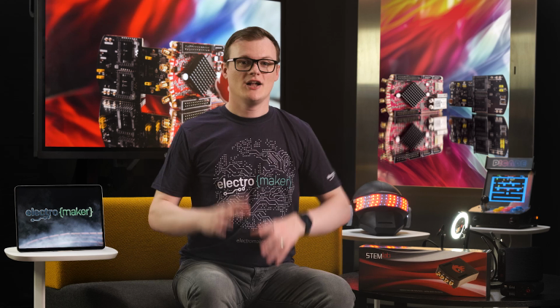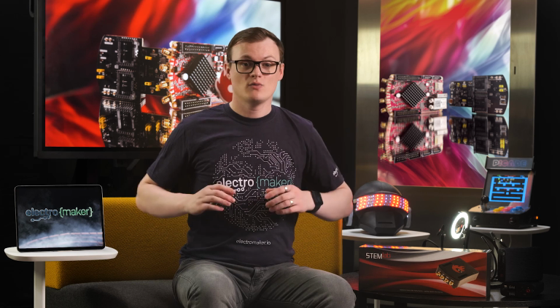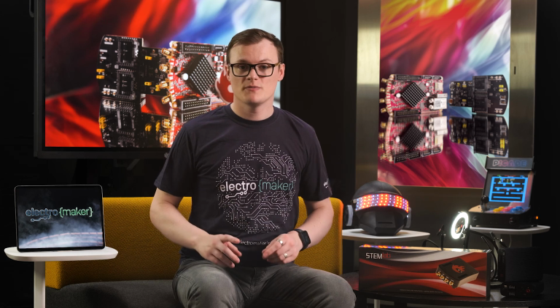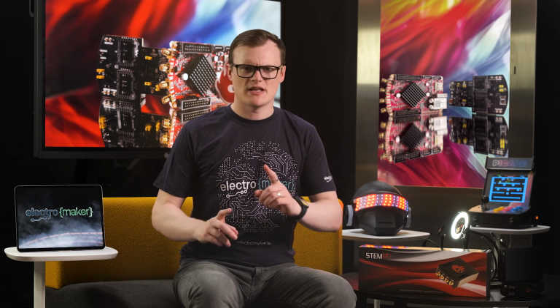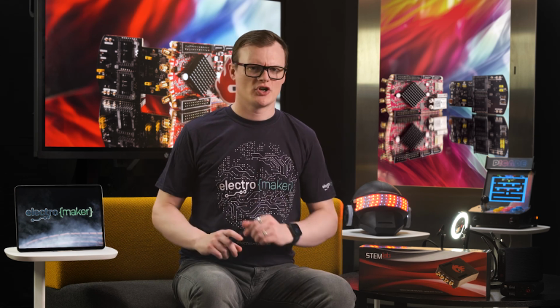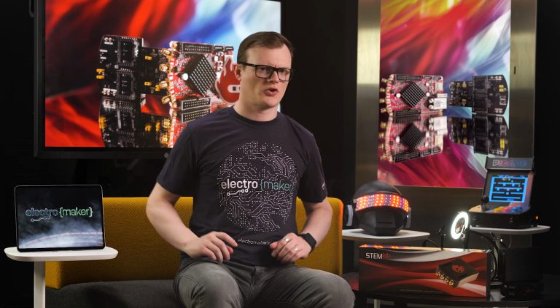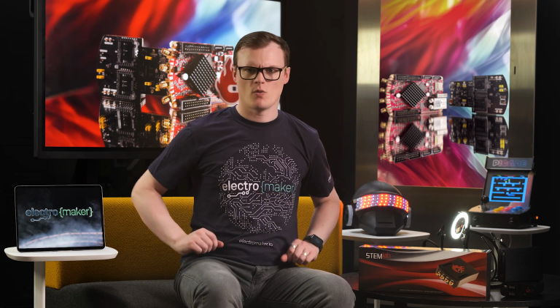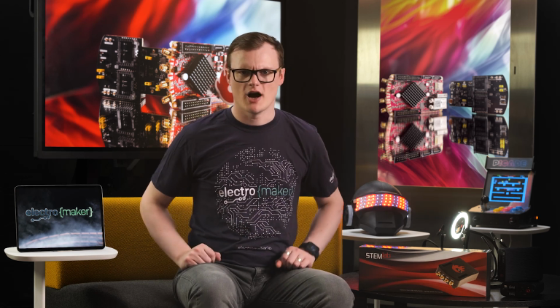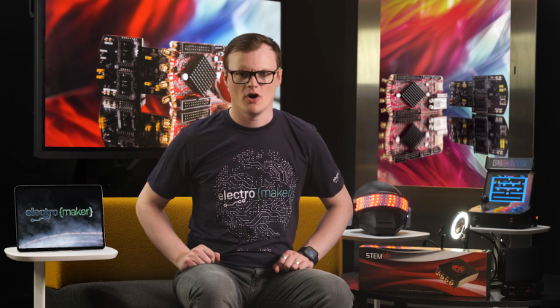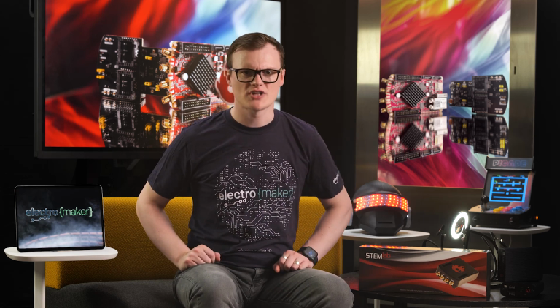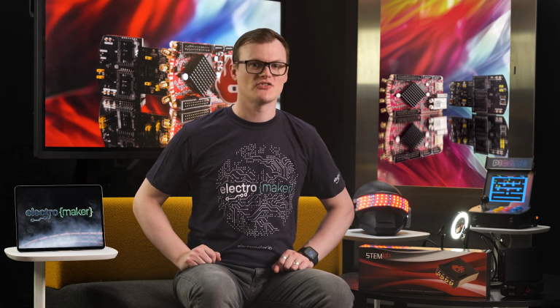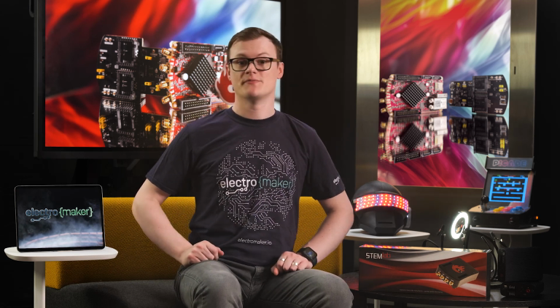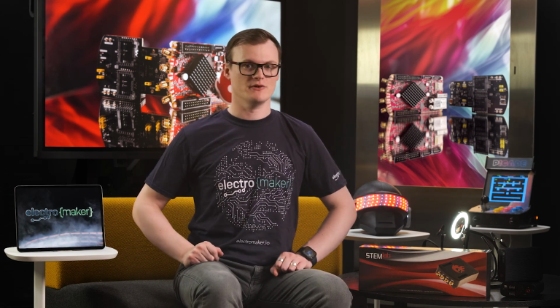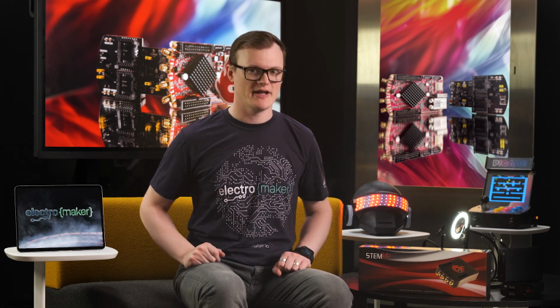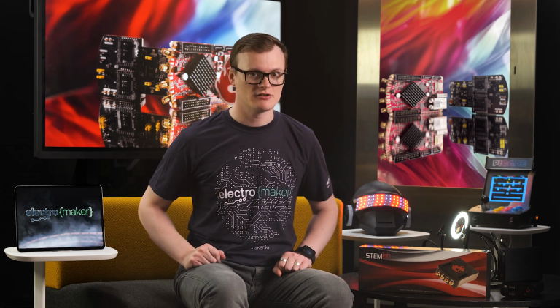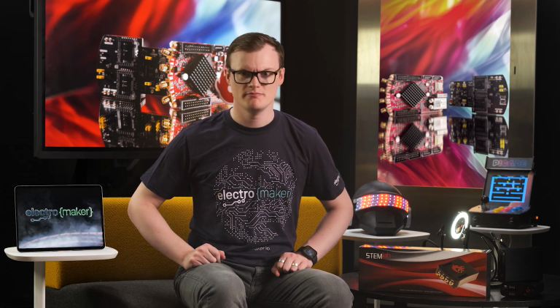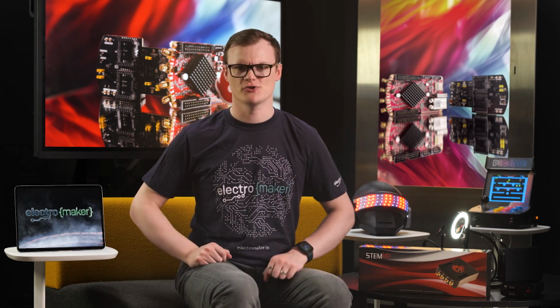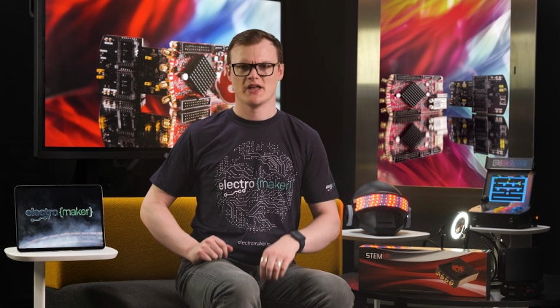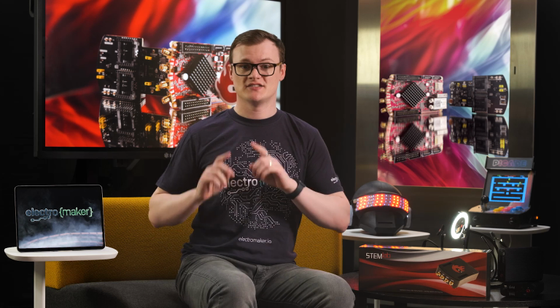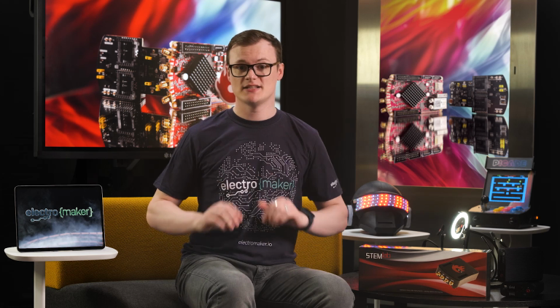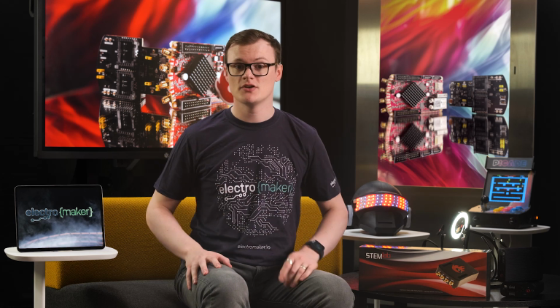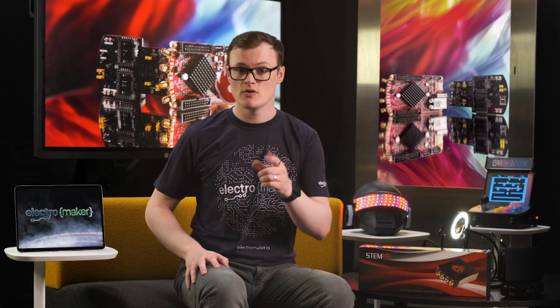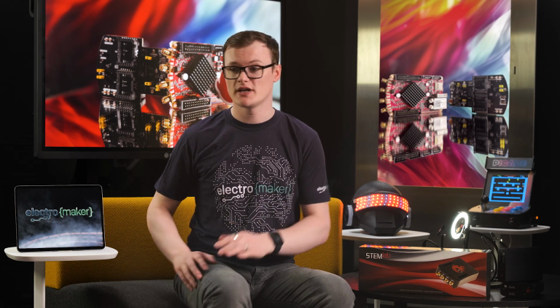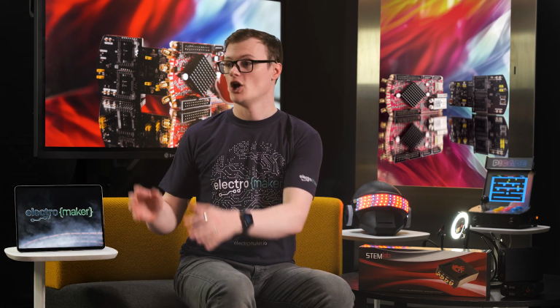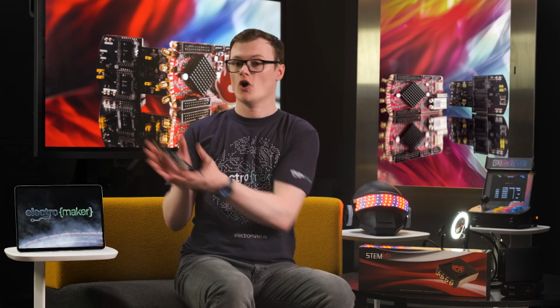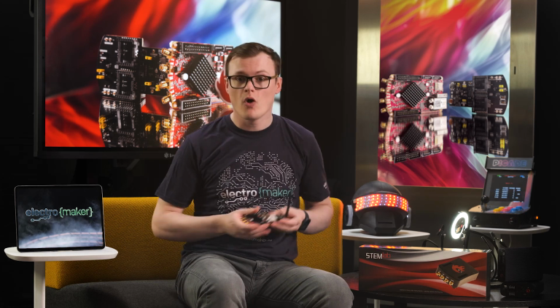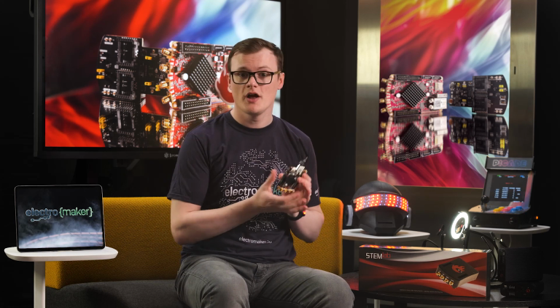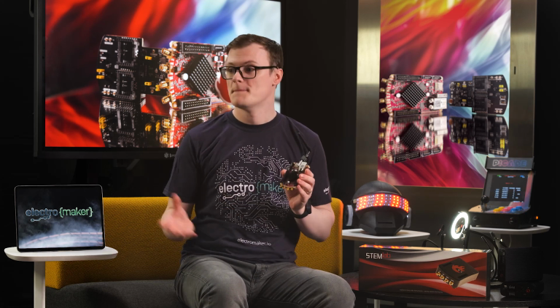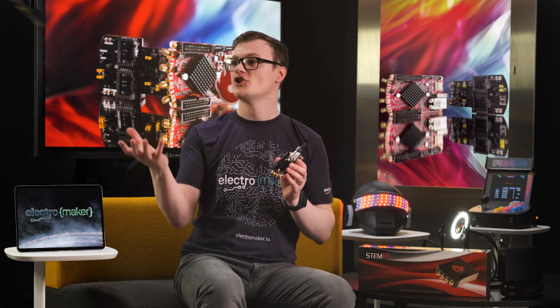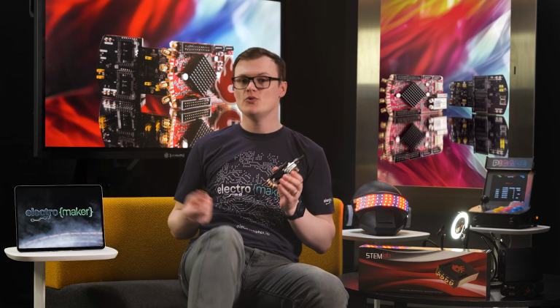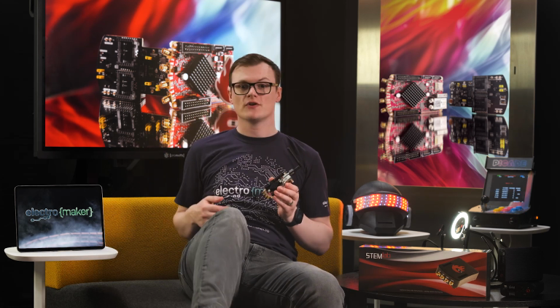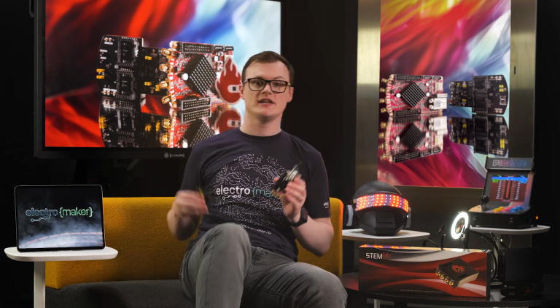Hello and welcome to this episode of Product of the Week. I'm your host and sometimes confused maker, Robin Mitchell. In today's episode, we will be looking at not one, but two different goodies.